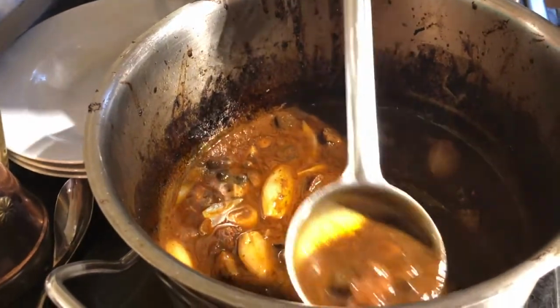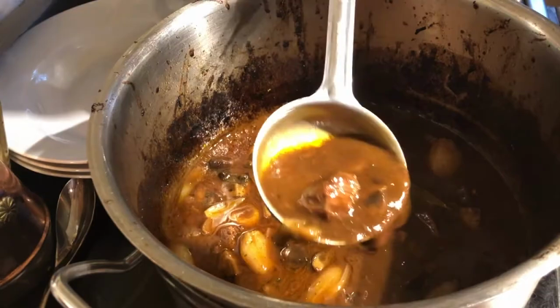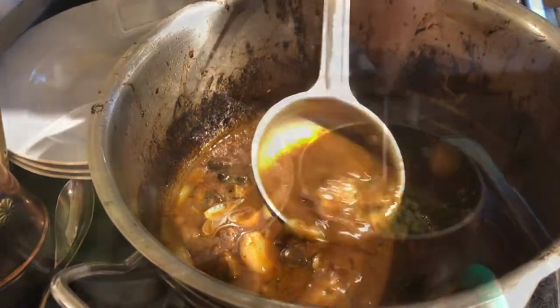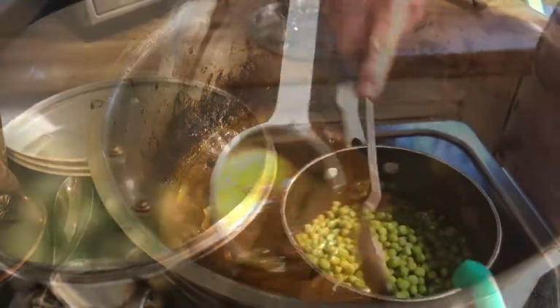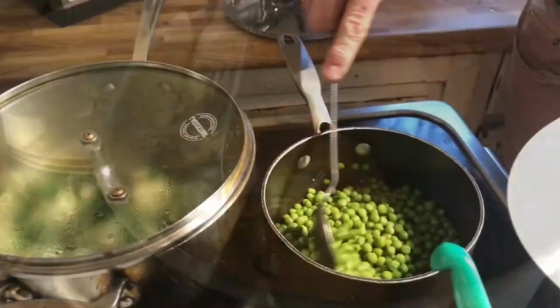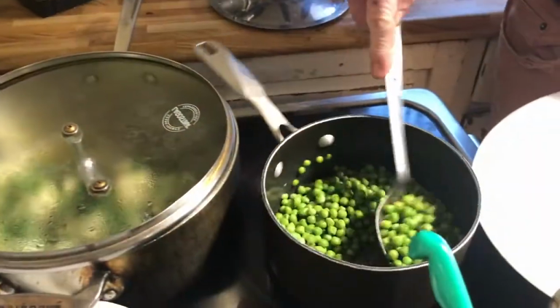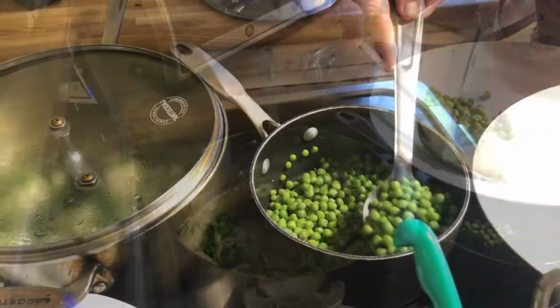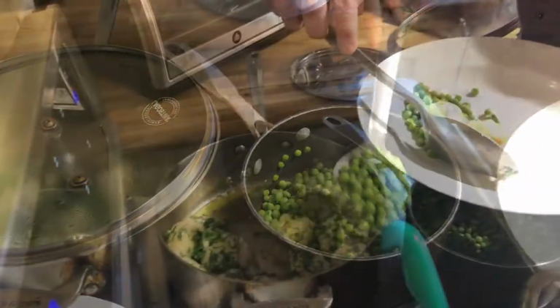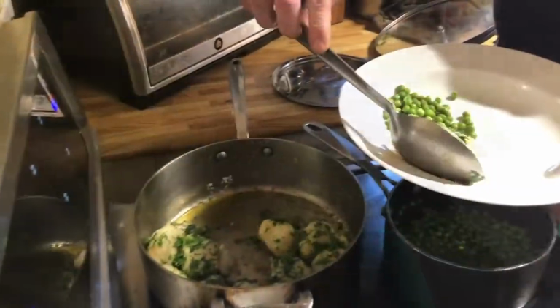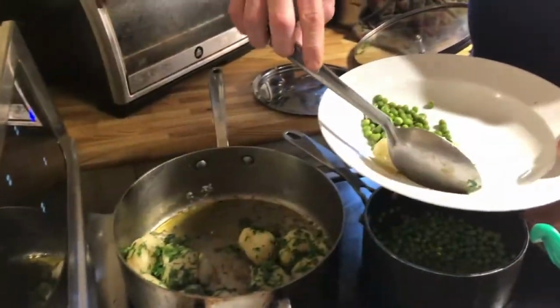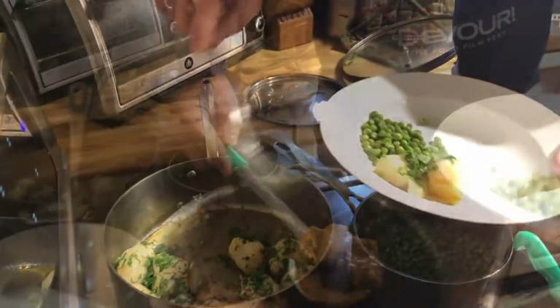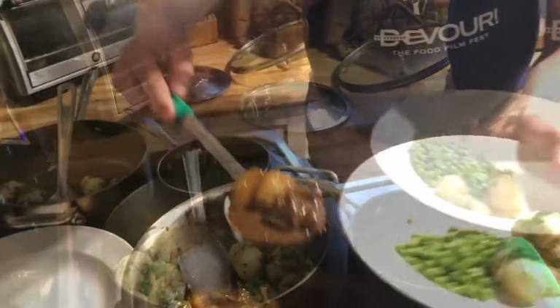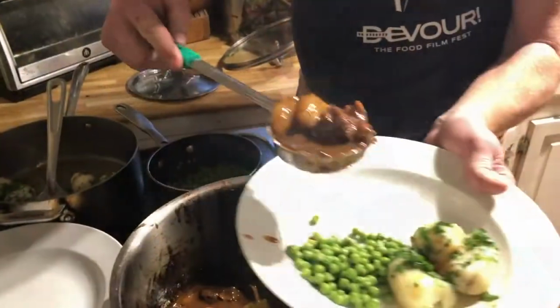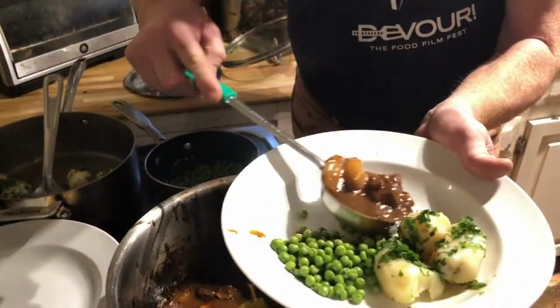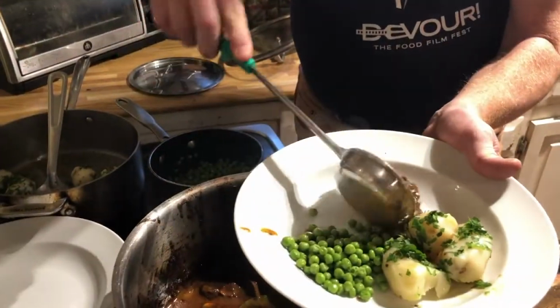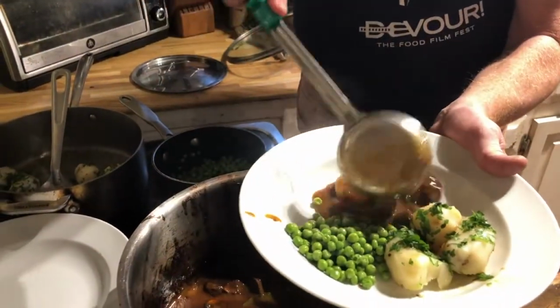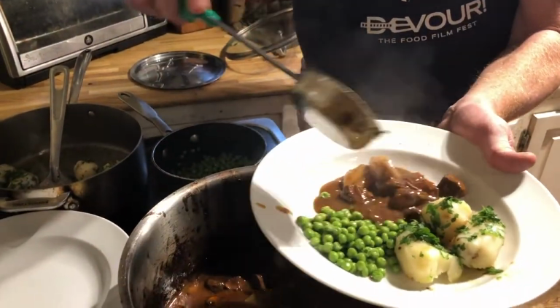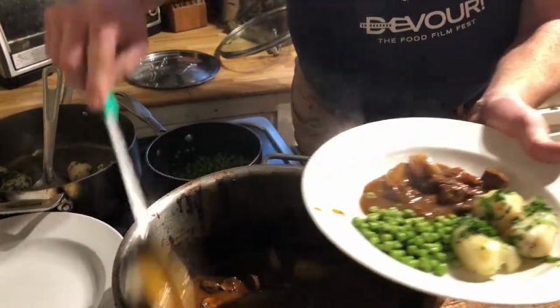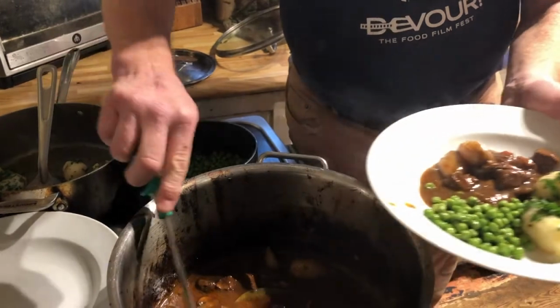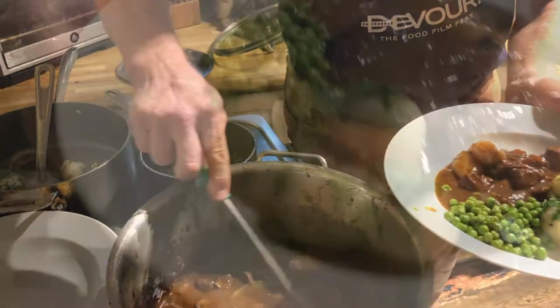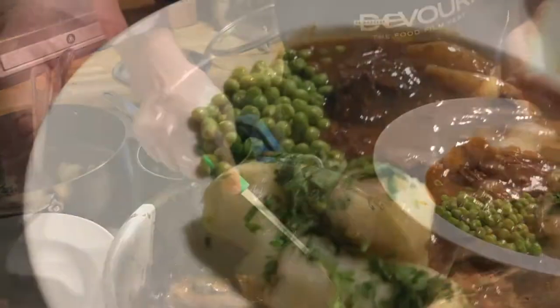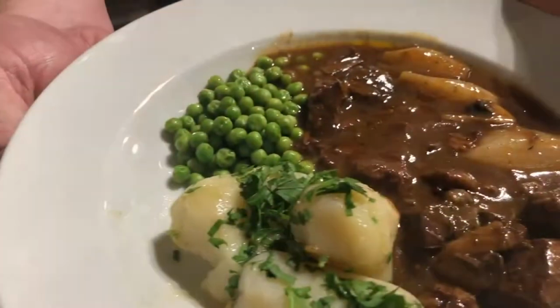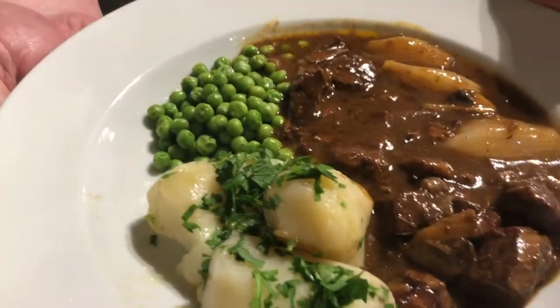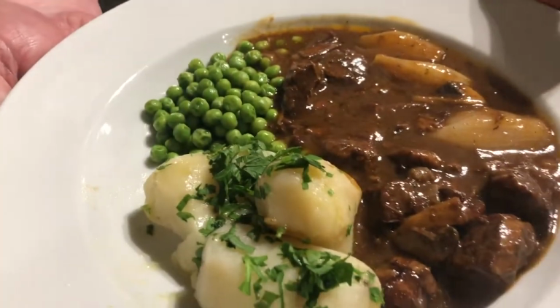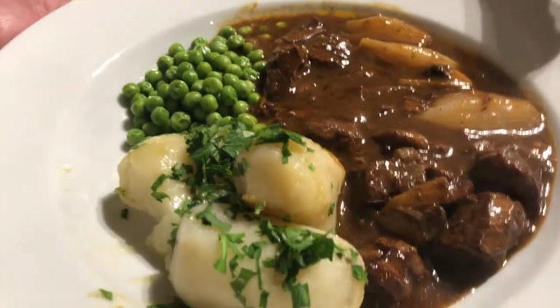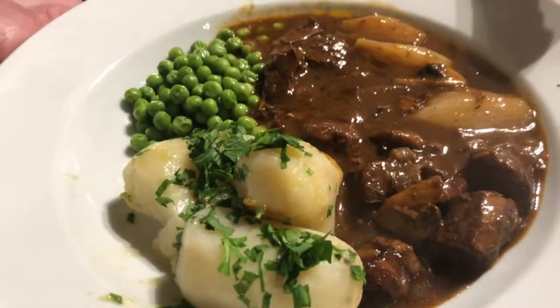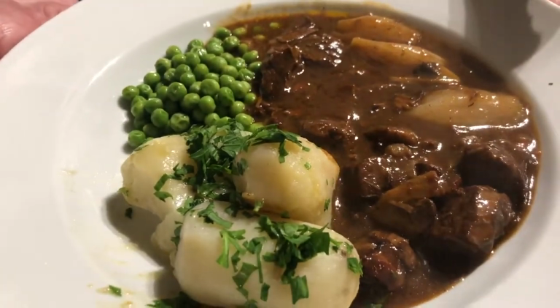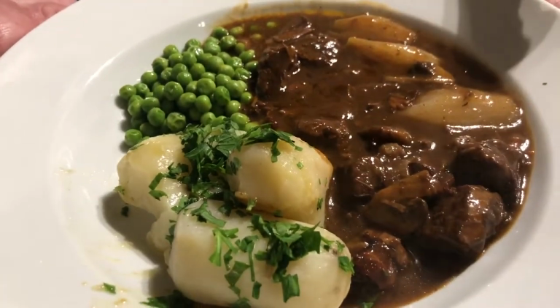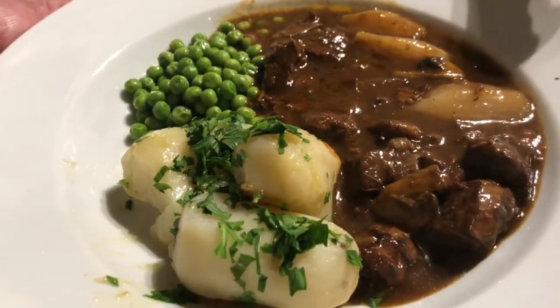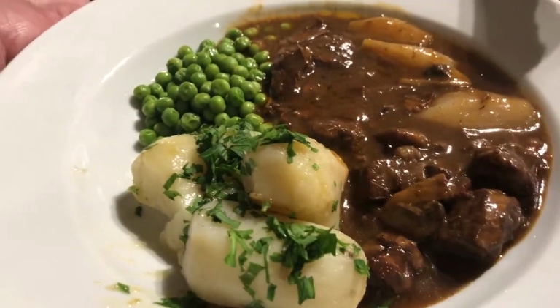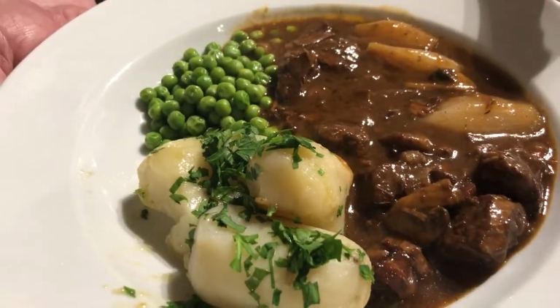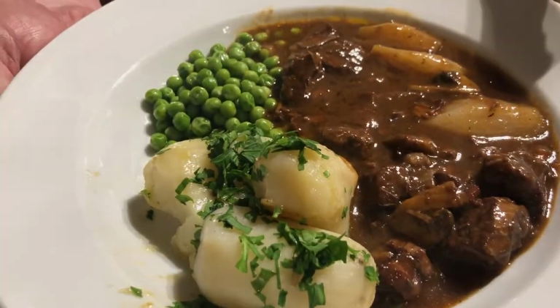Traditional accompaniments include buttered peas and boiled new potatoes tossed in parsley. And there you go — beef bourguignon from Julie and Julia.